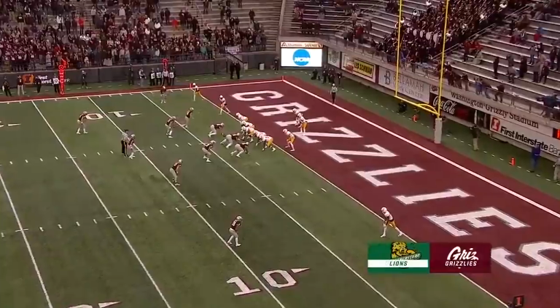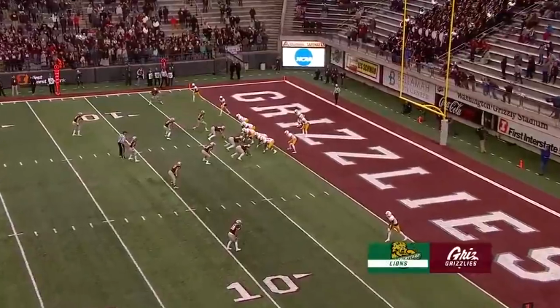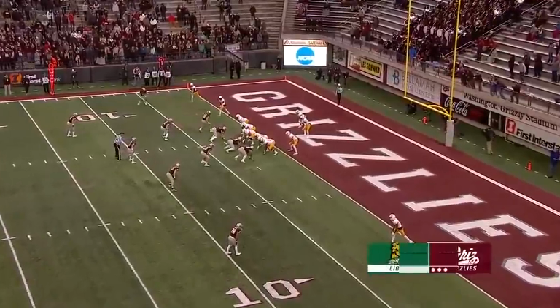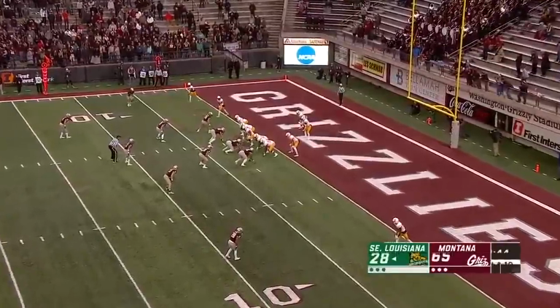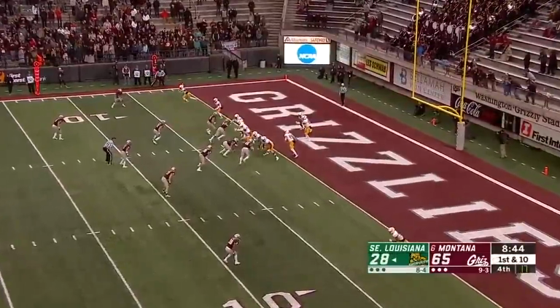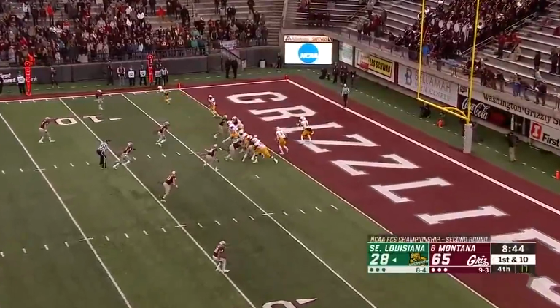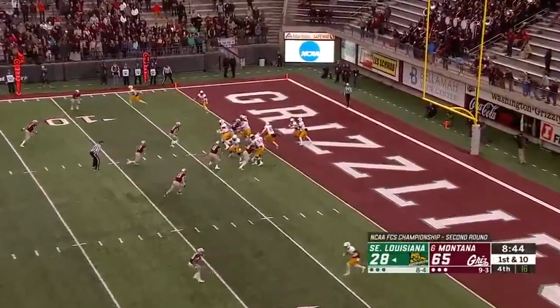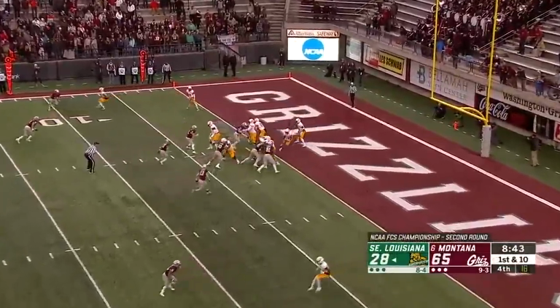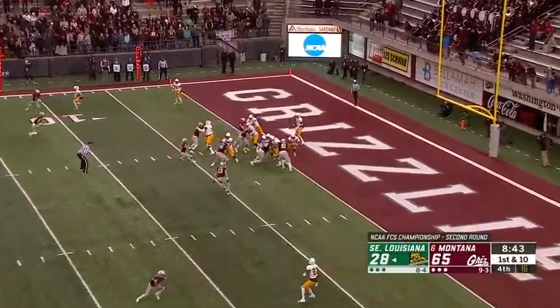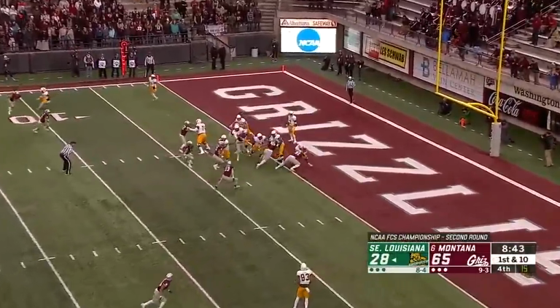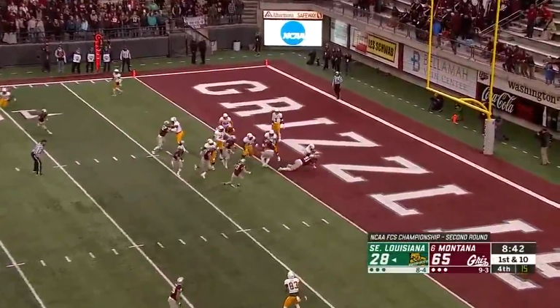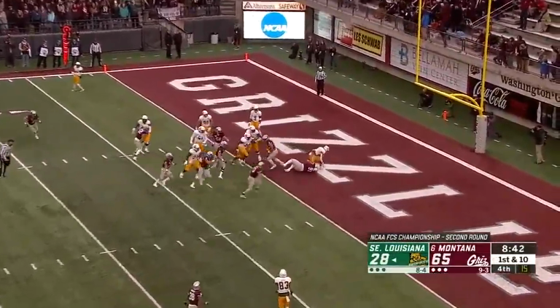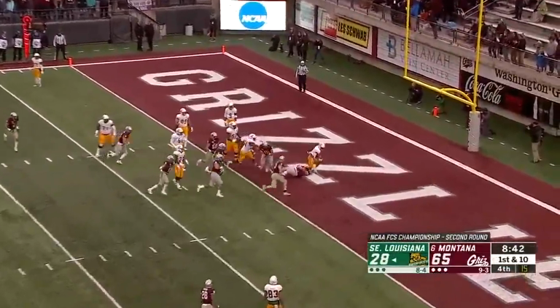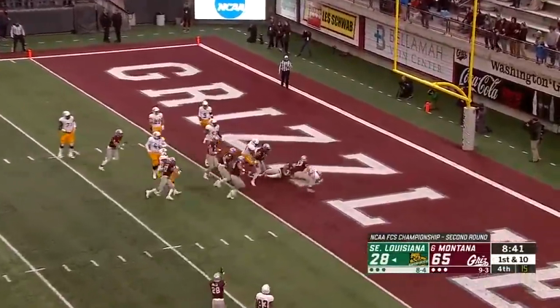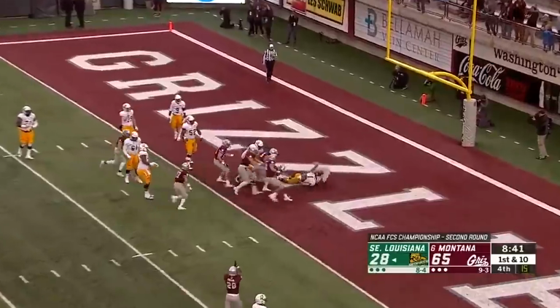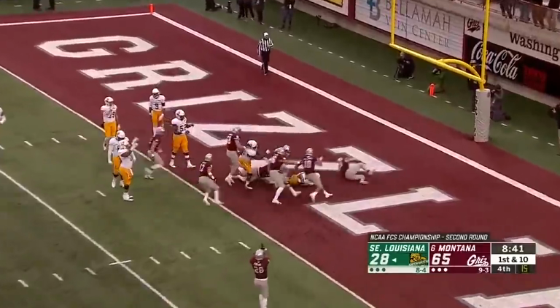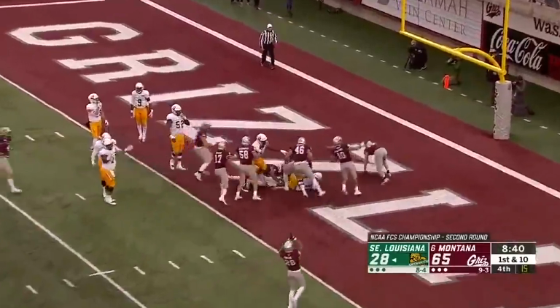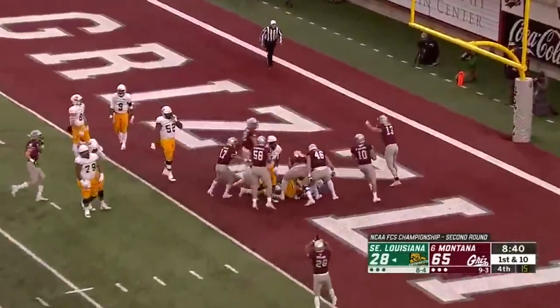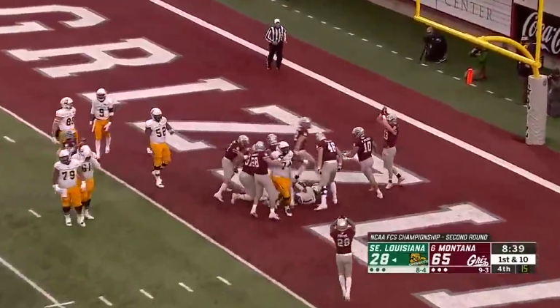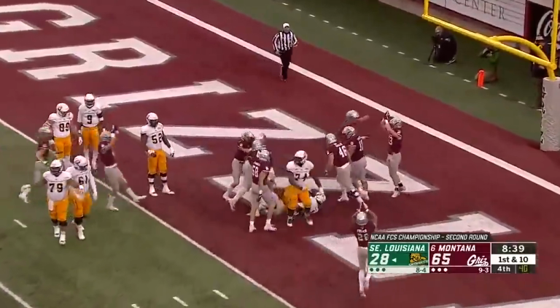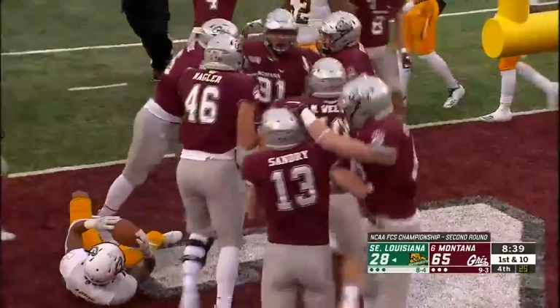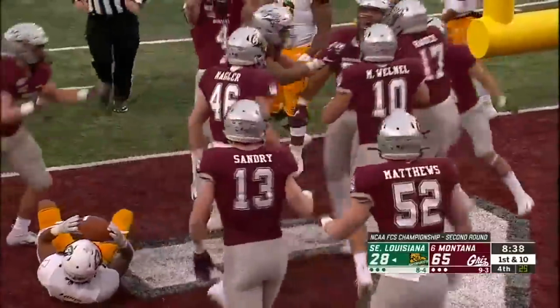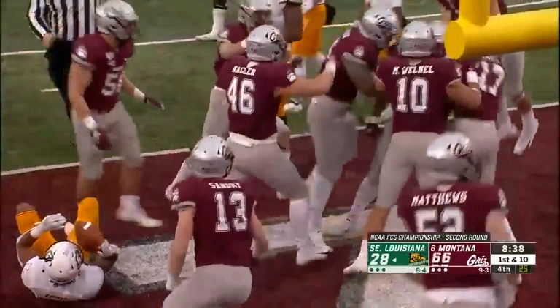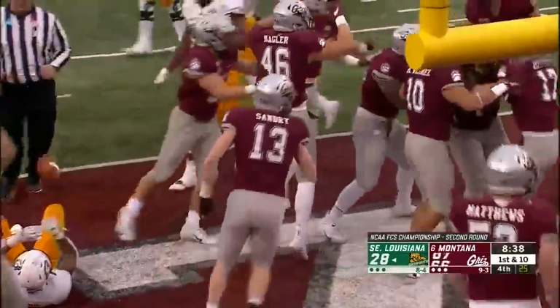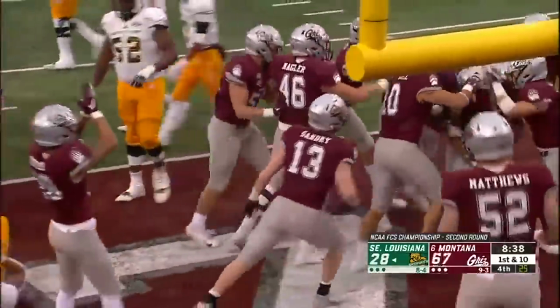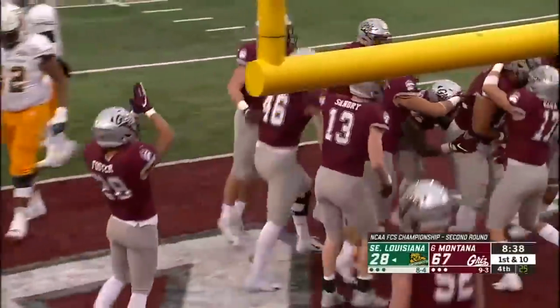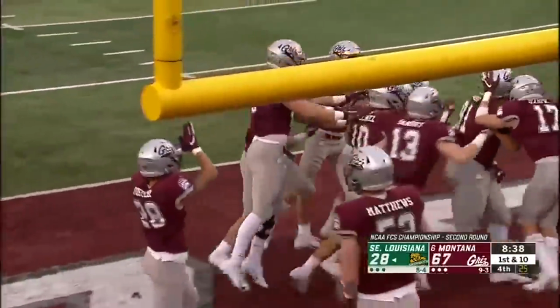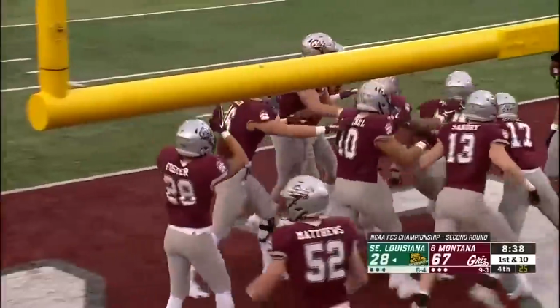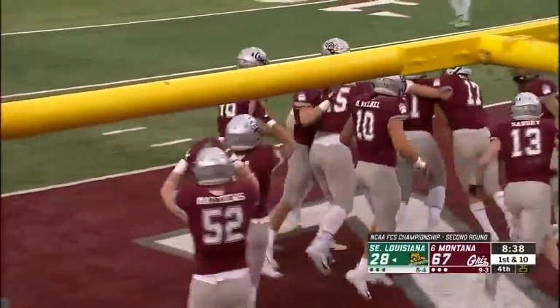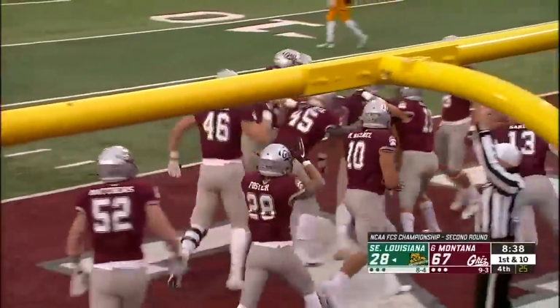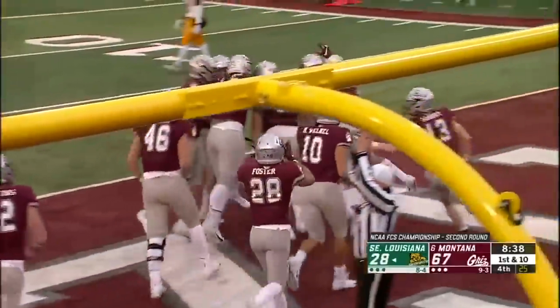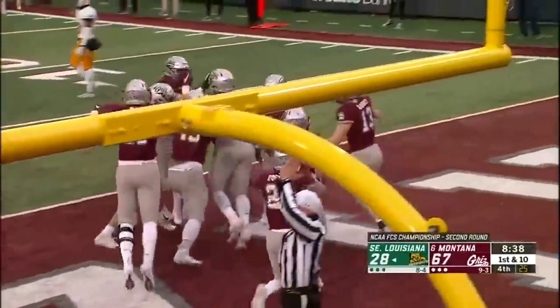Great fans here, though — this is one of the great environments in college football. If you haven't been to Missoula — there's a safety. Williams is dropped in the end zone for a safety. Add two more.